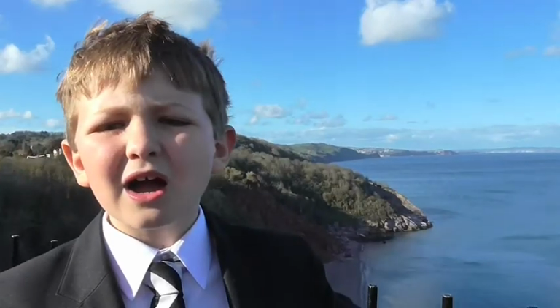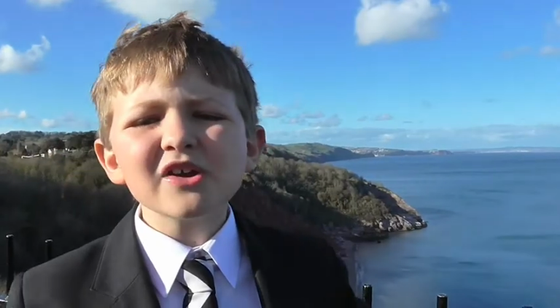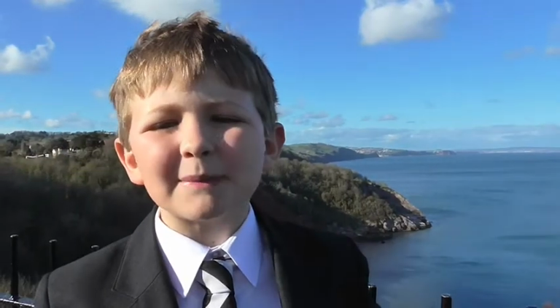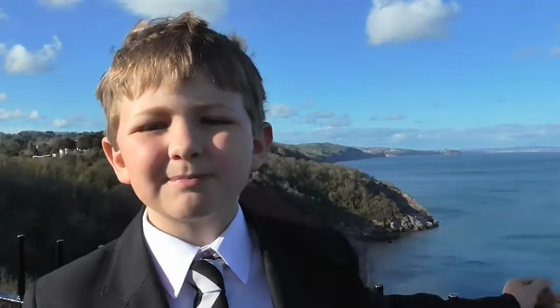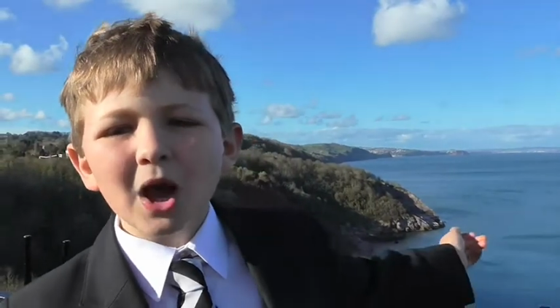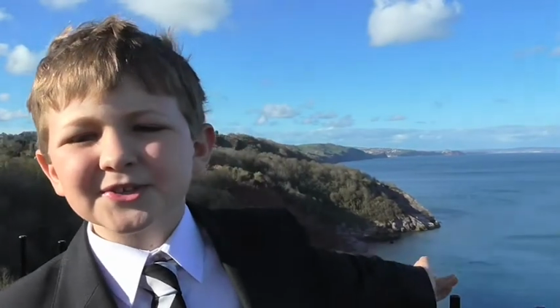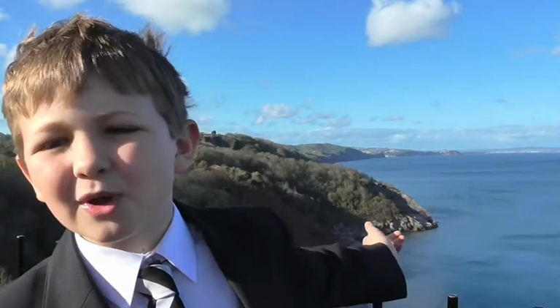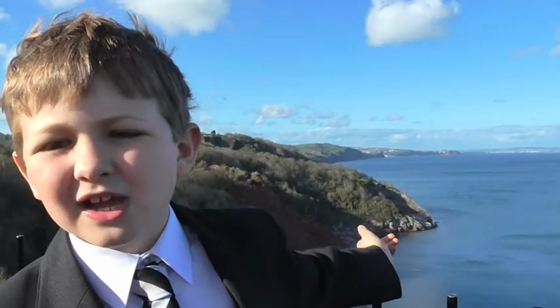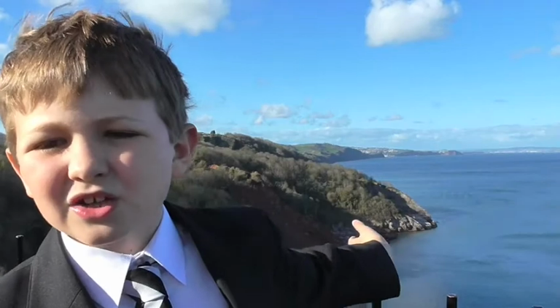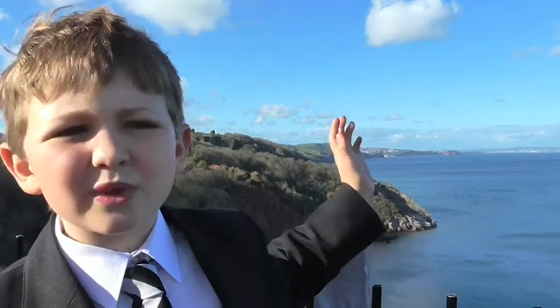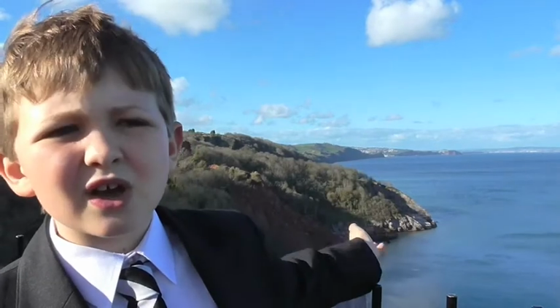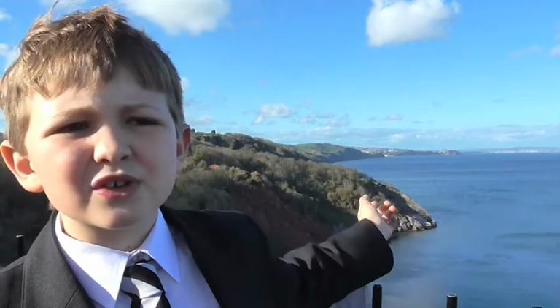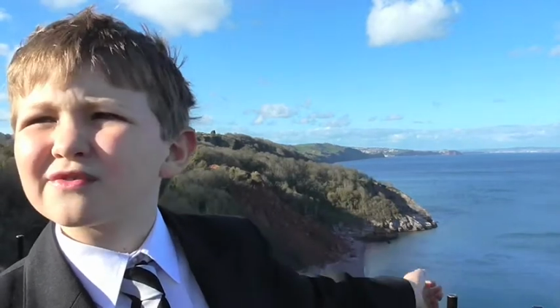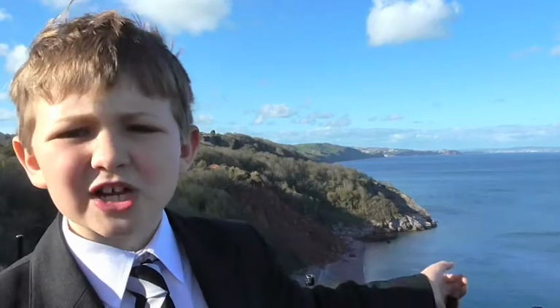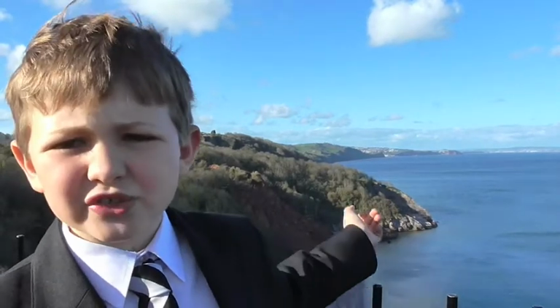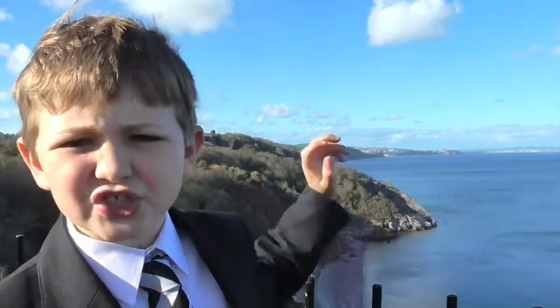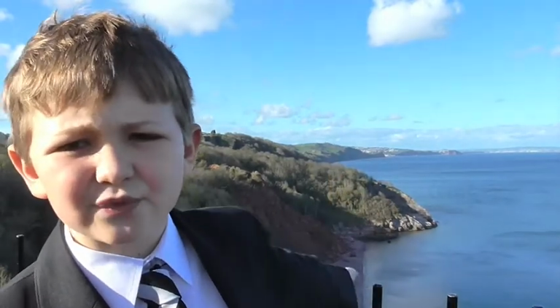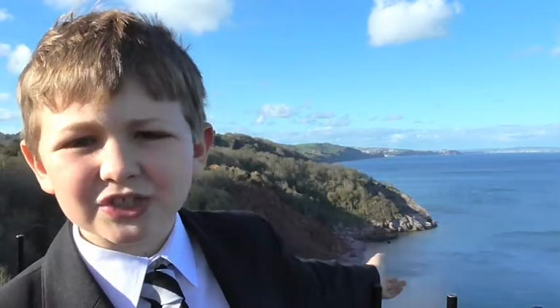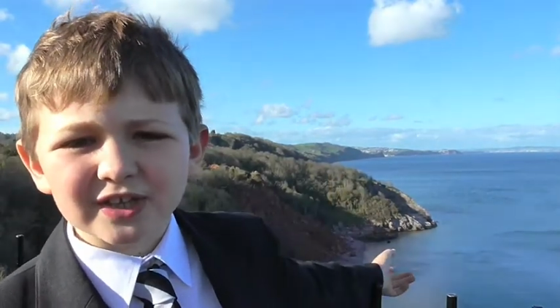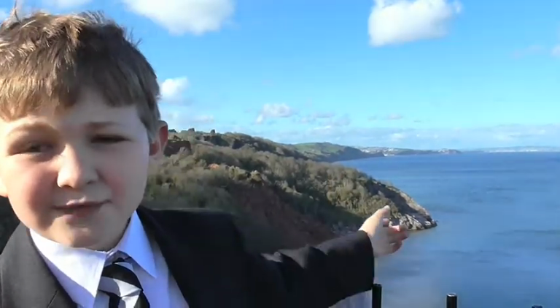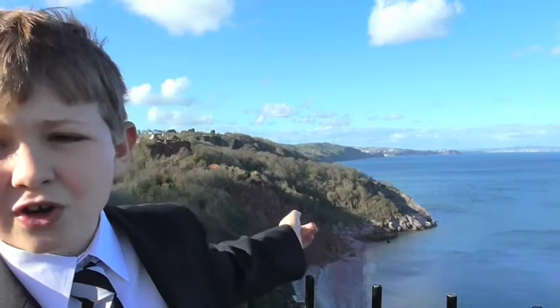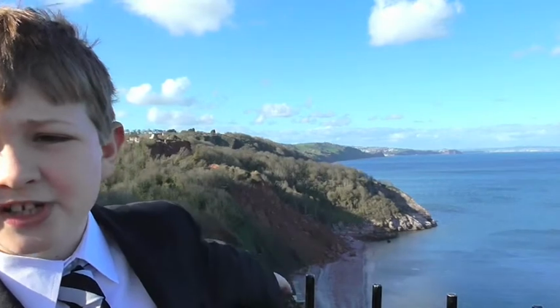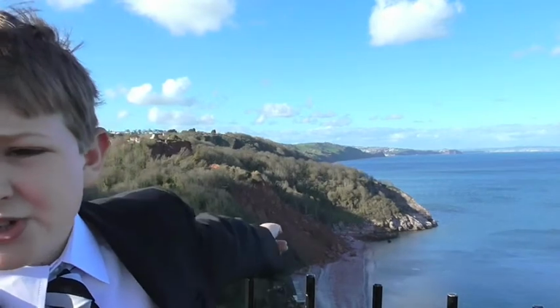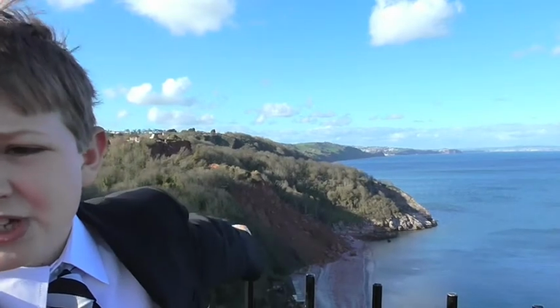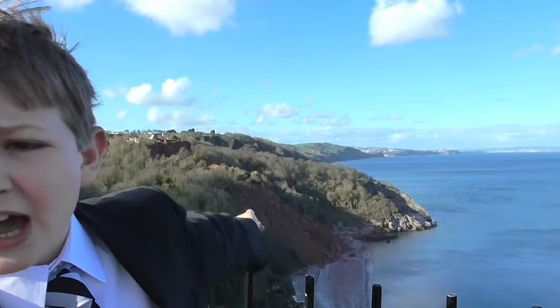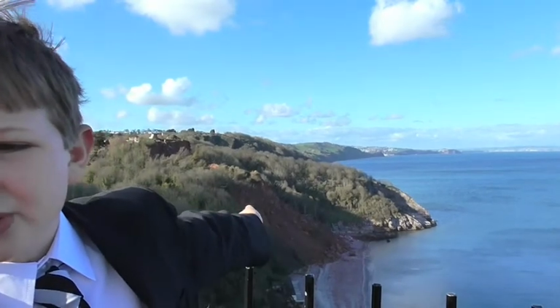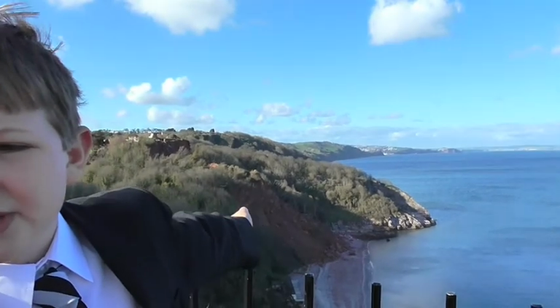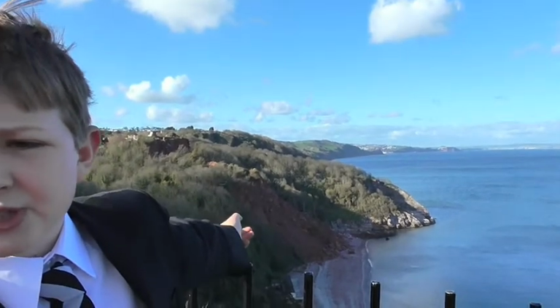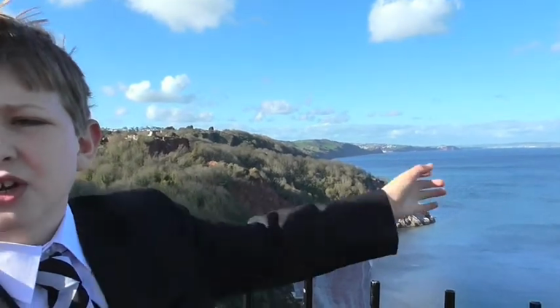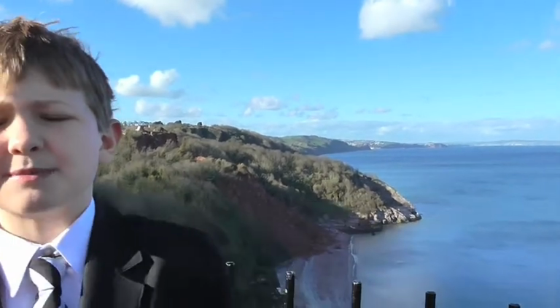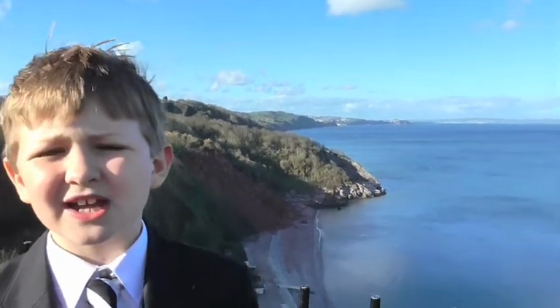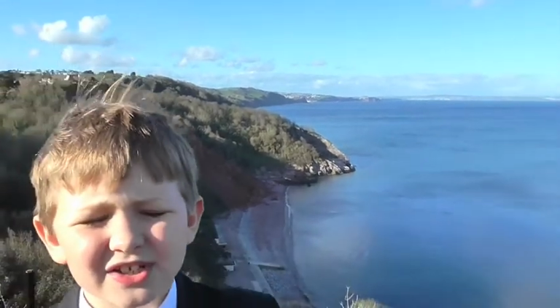I am here in Babacombe and behind me you can see what coastal erosion has caused — a dreadful landslide. If you look closely, you can see a house which has just been taken away by the landslide.